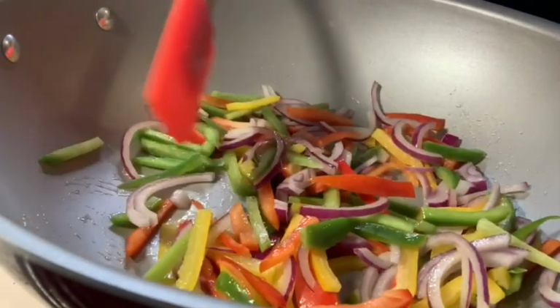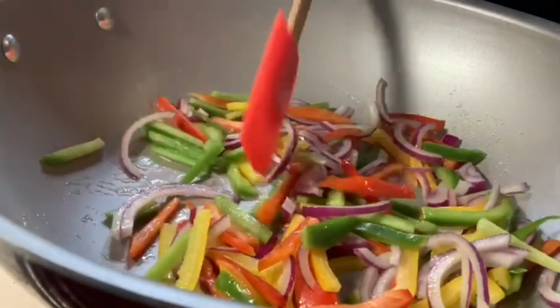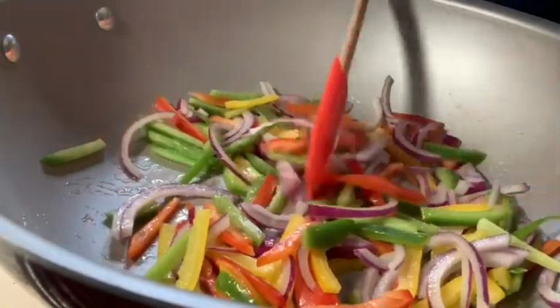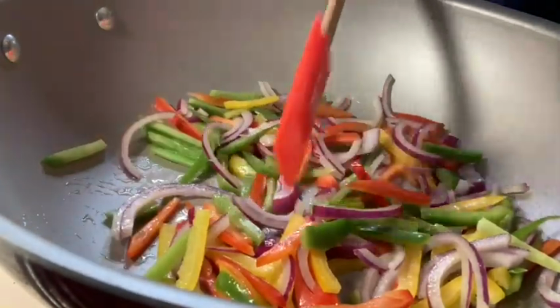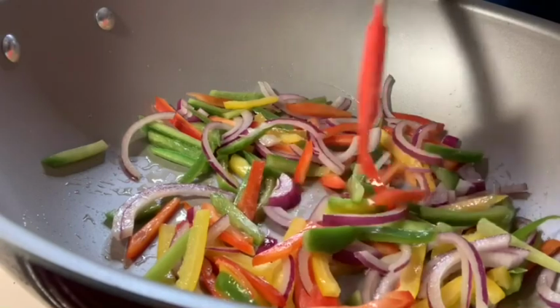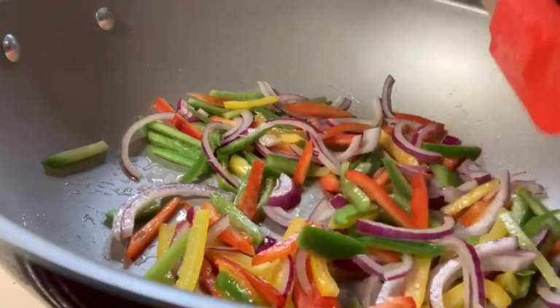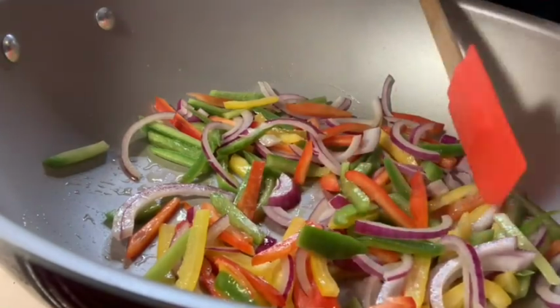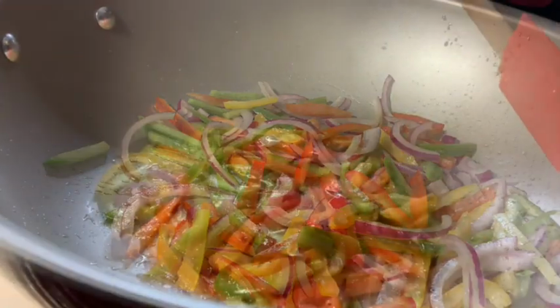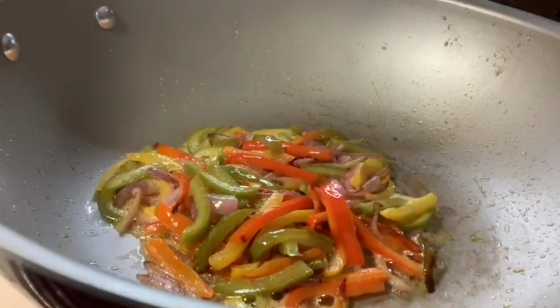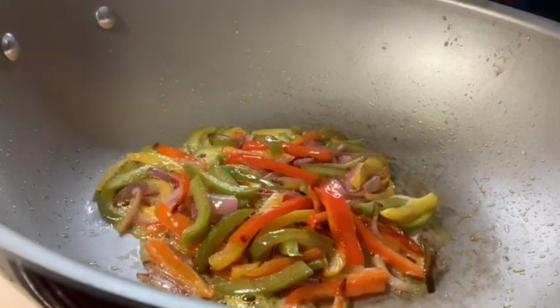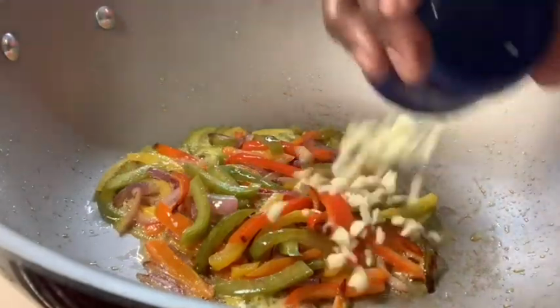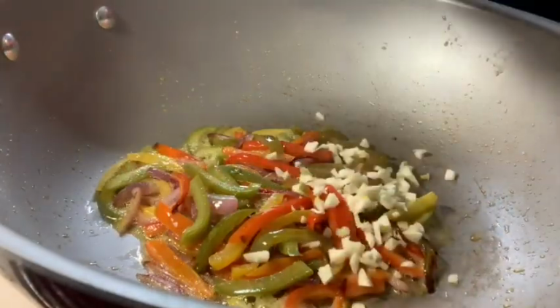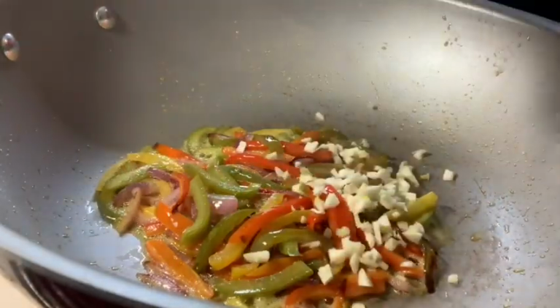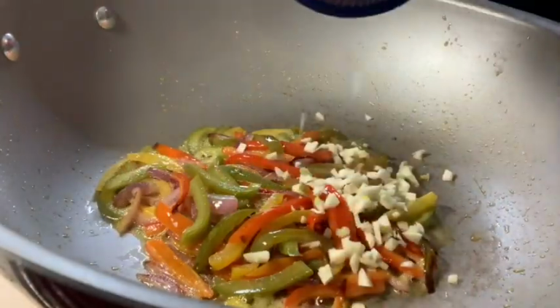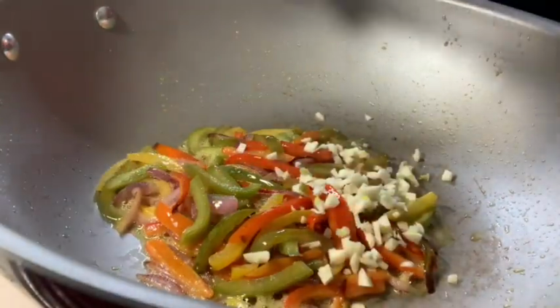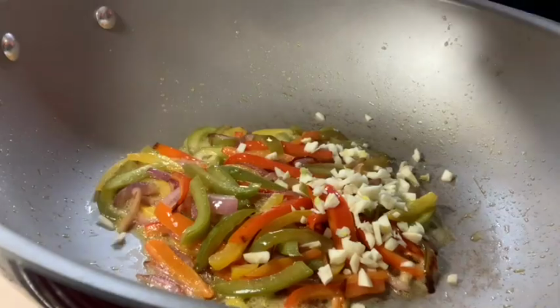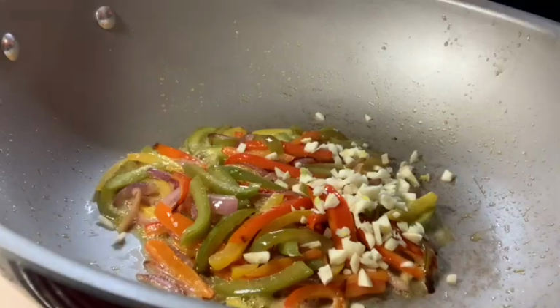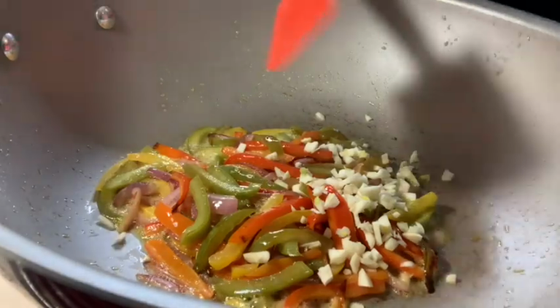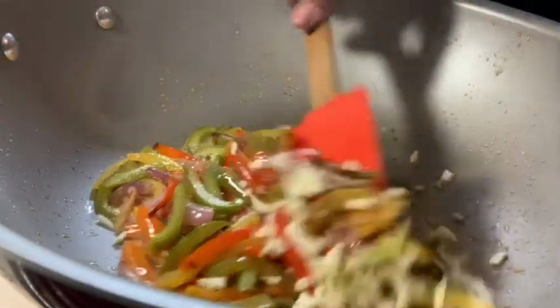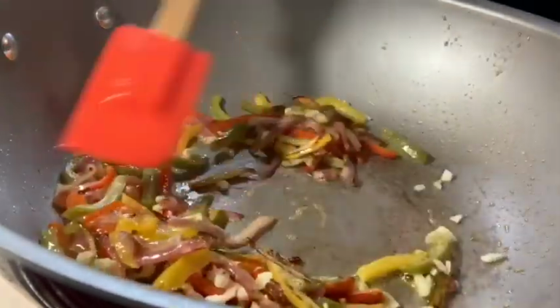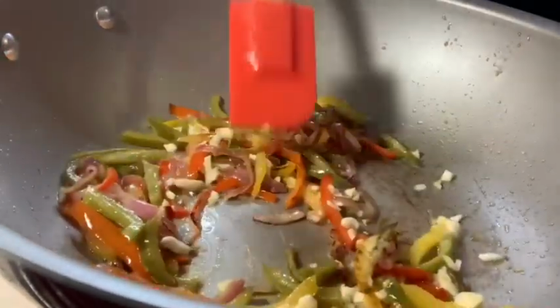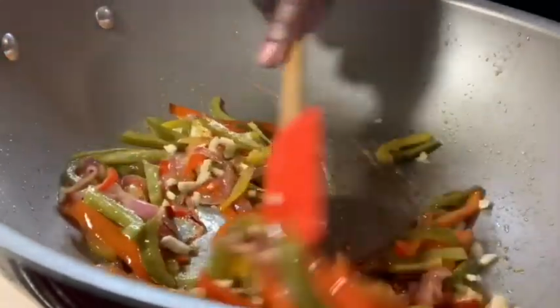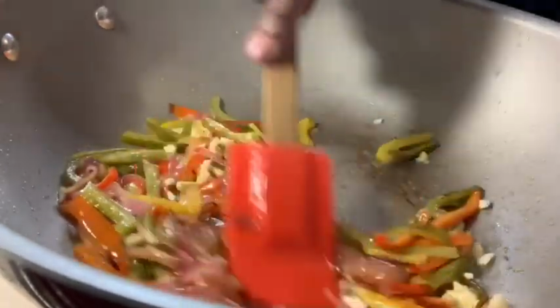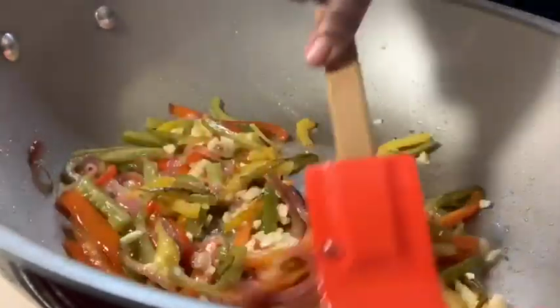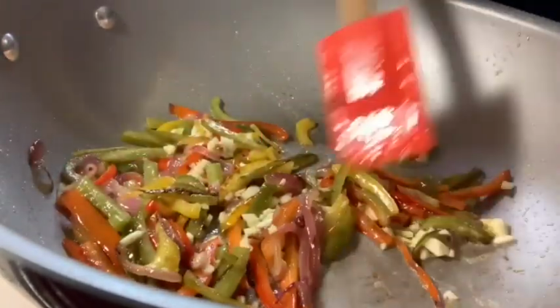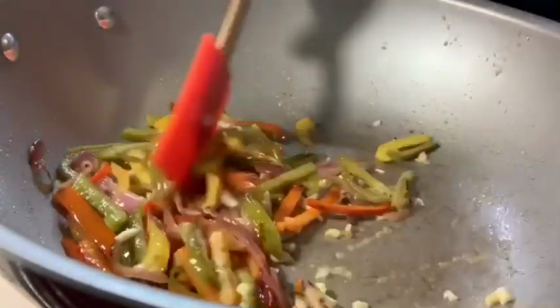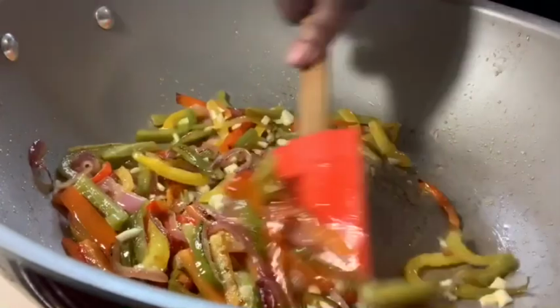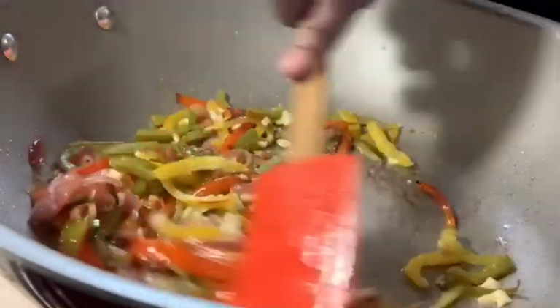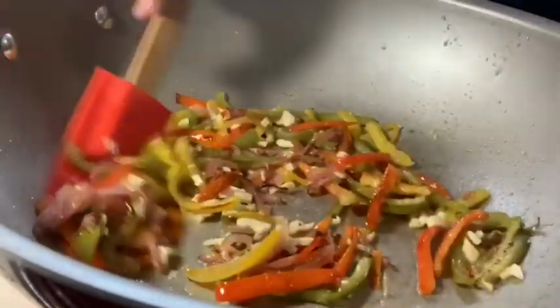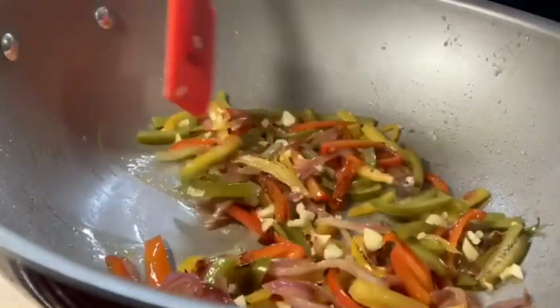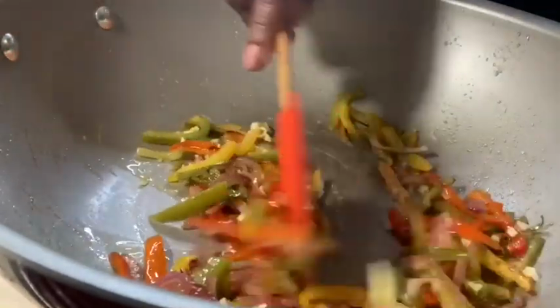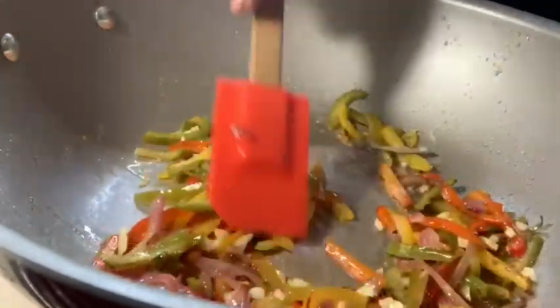I'll bring you guys back when it's cooked a little bit. Okay, I'm going to add the garlic now. These veggies have become nice and caramelized — it won't take the garlic long because we don't want it to burn.